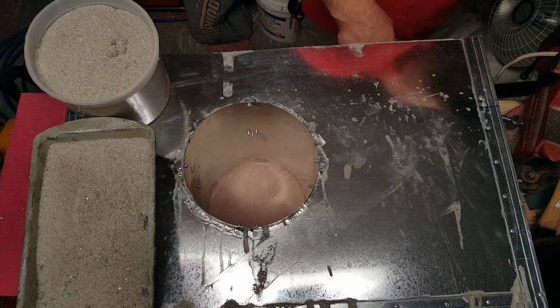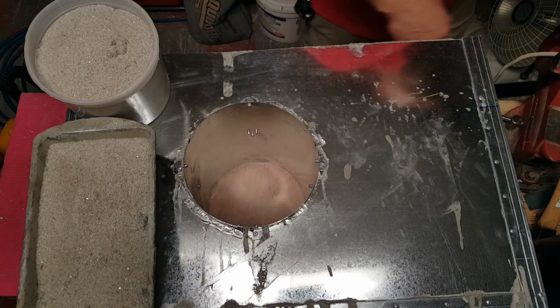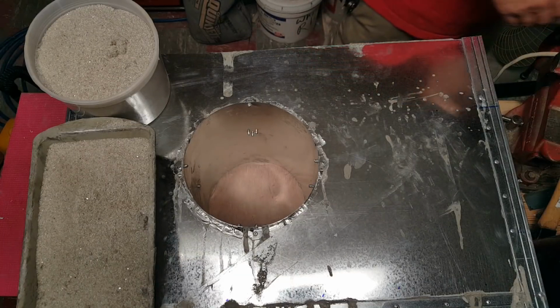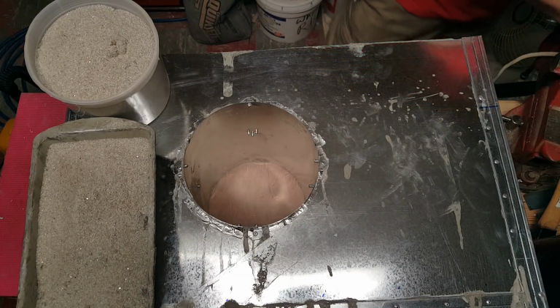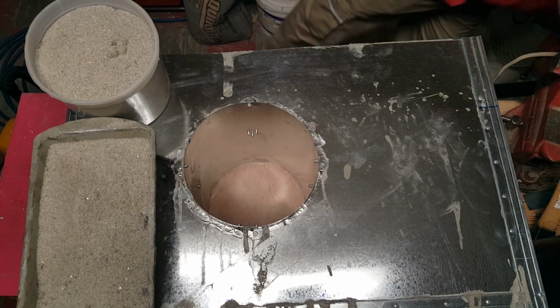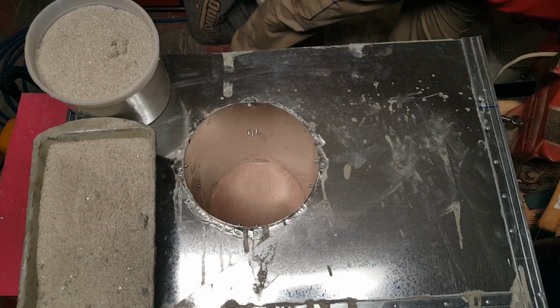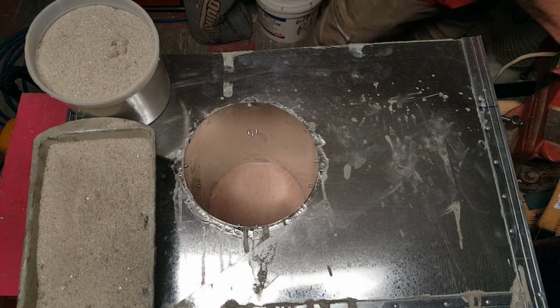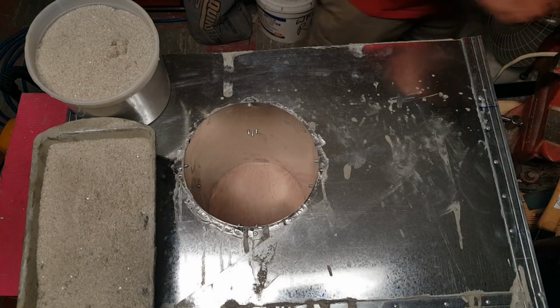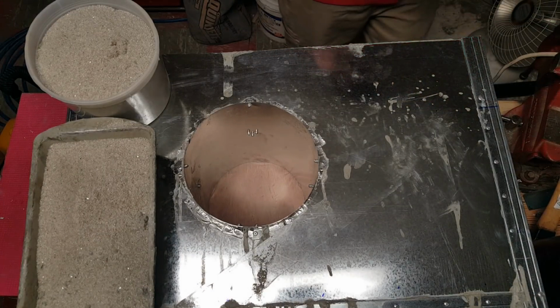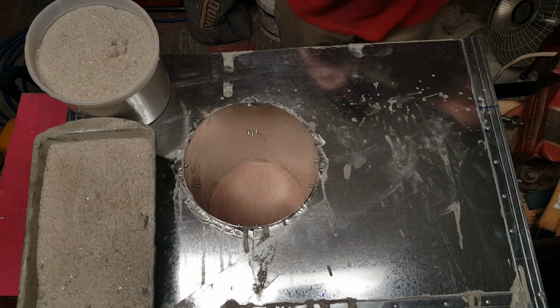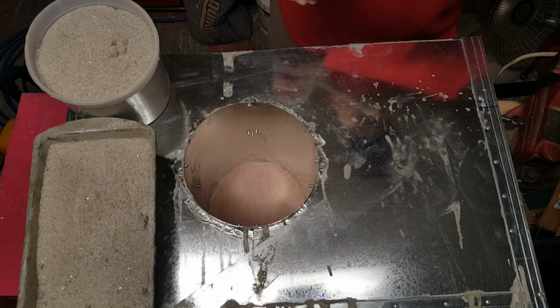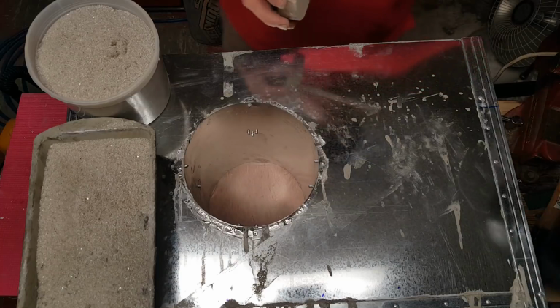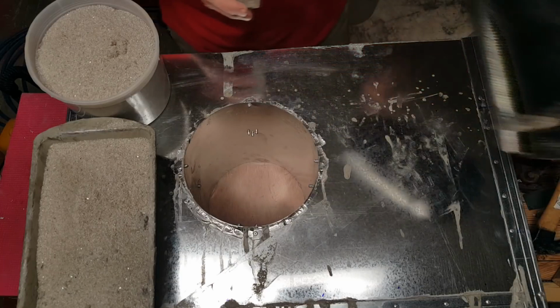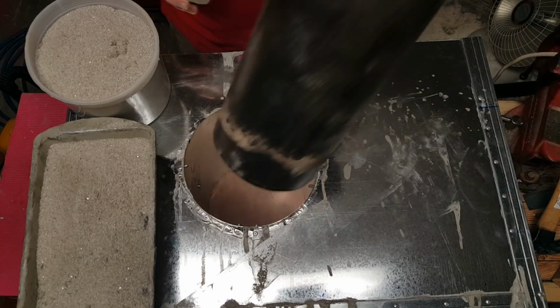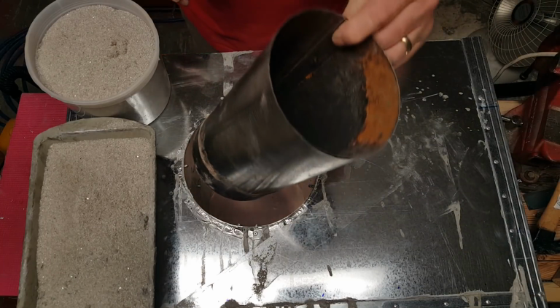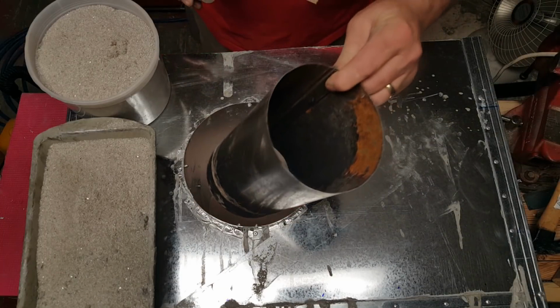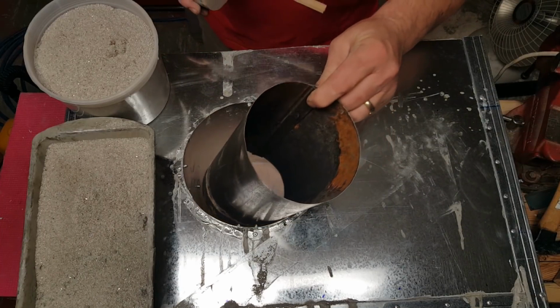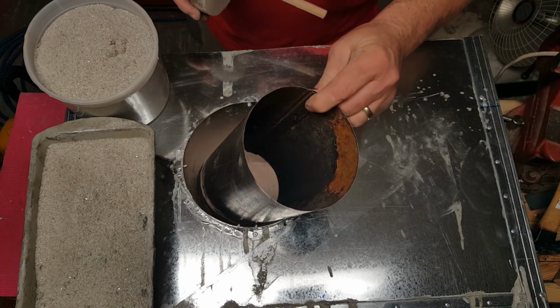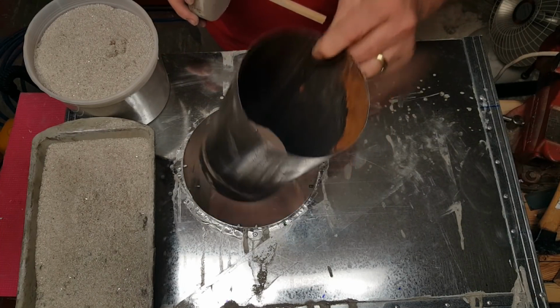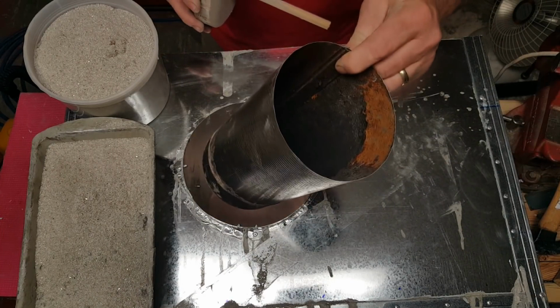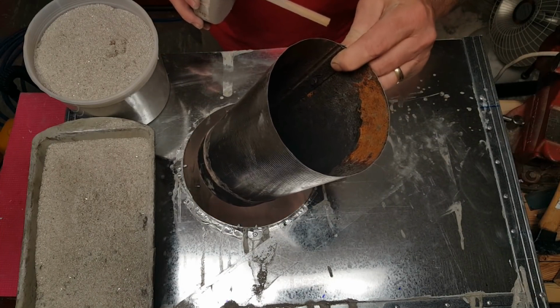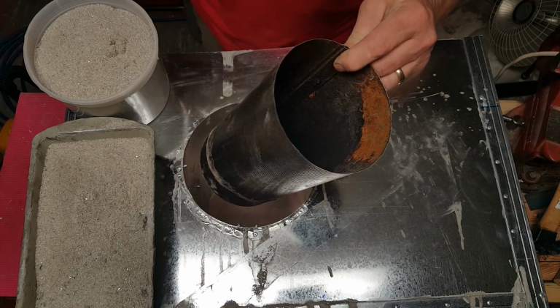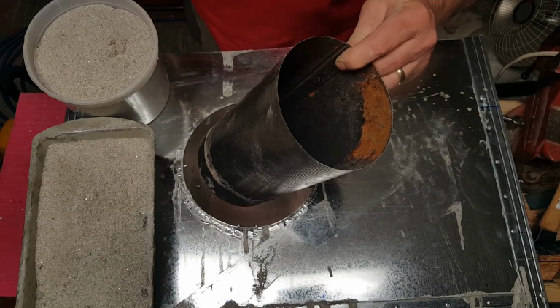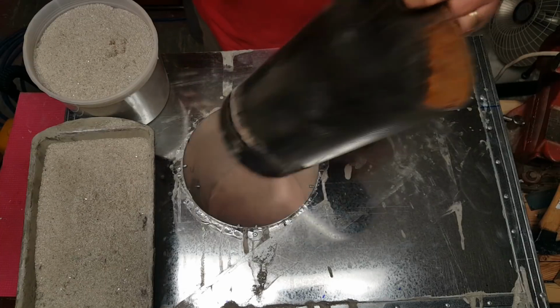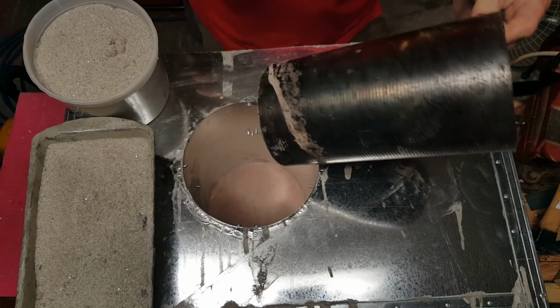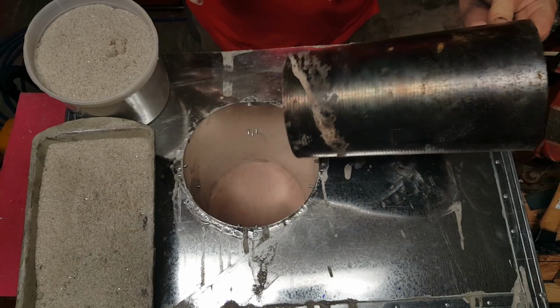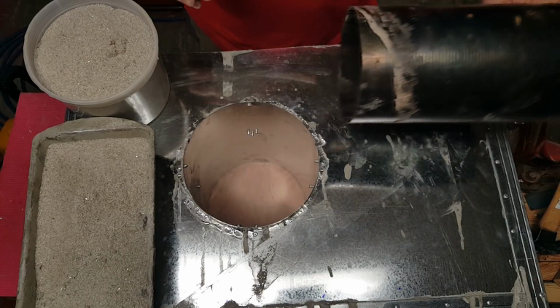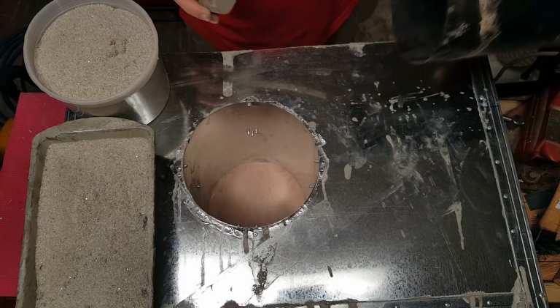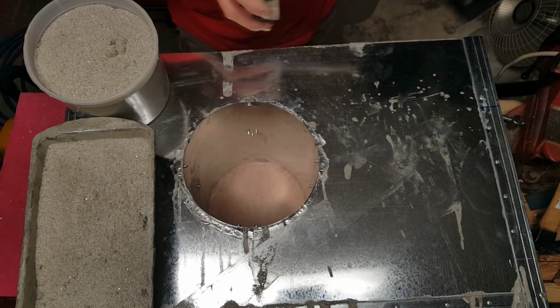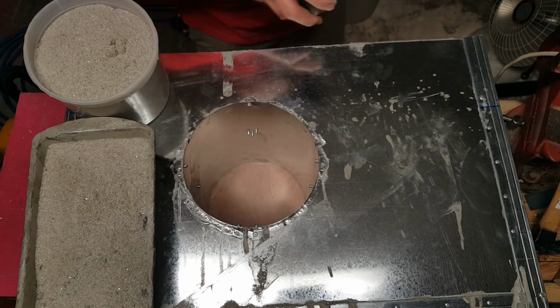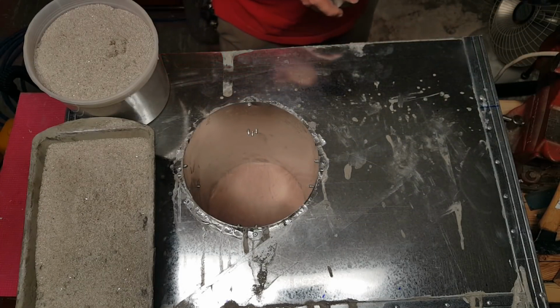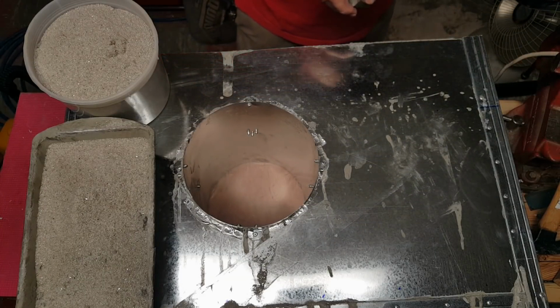We'll do that, and then obviously we're just going to use our jigs that we have. Our main concern is that we keep this perfectly round when we pour it, so that when we go to insert into it, it'll be good to go.